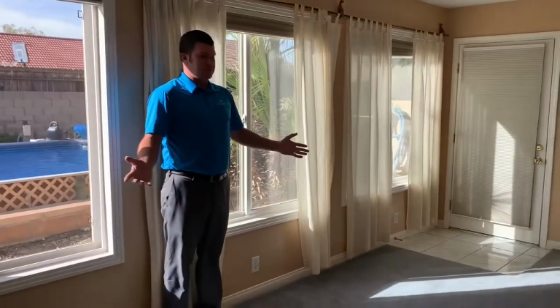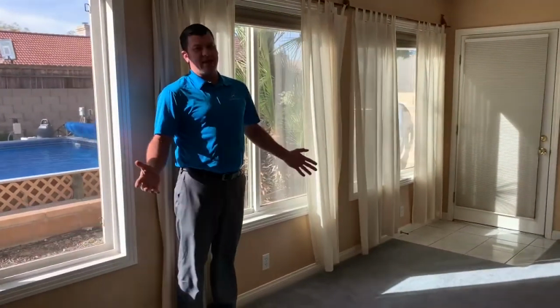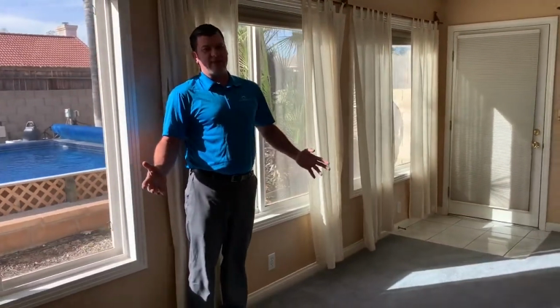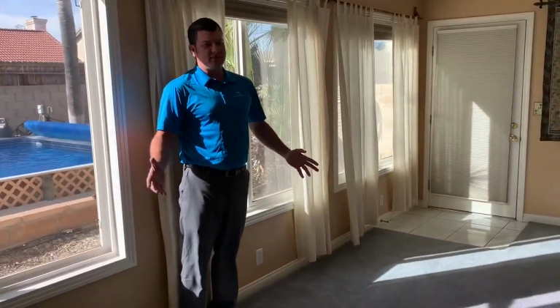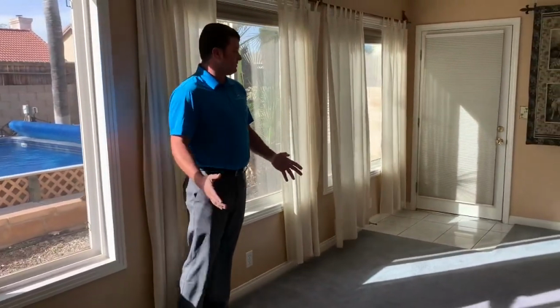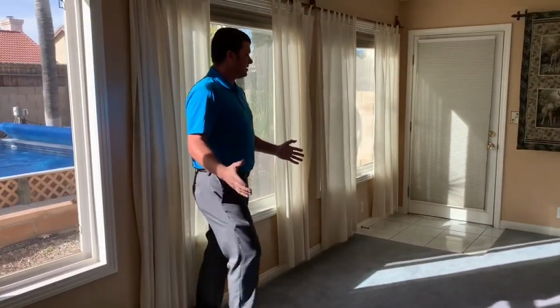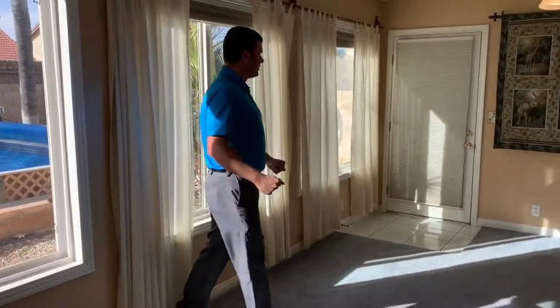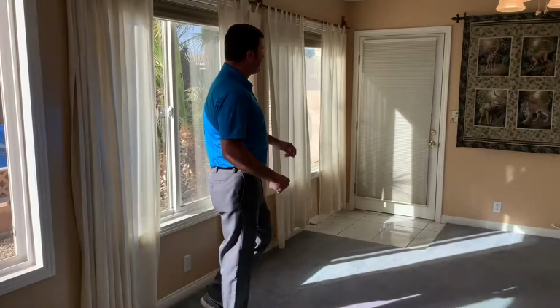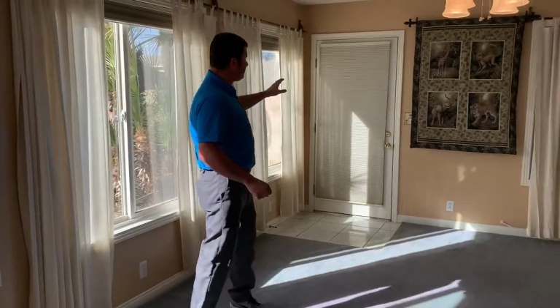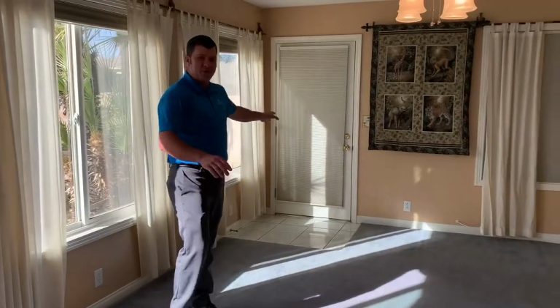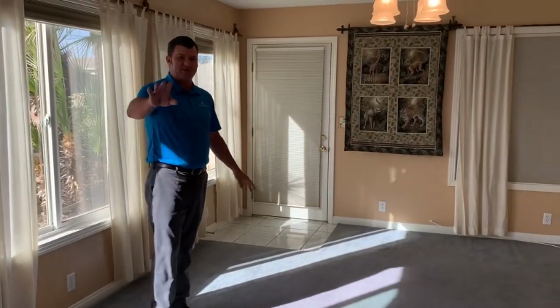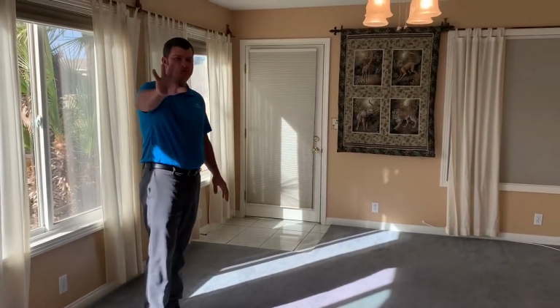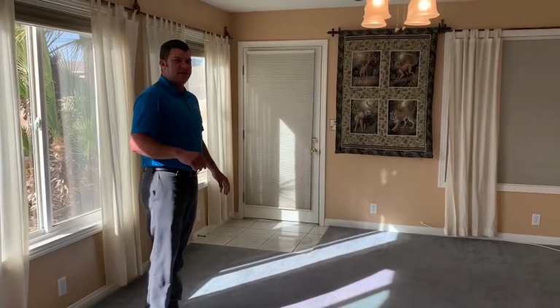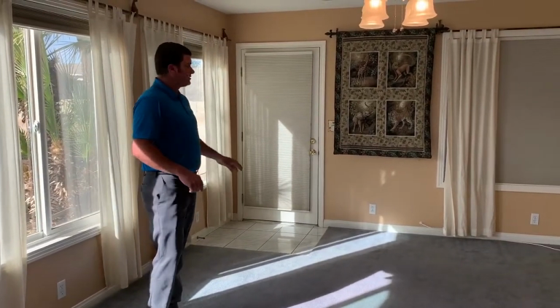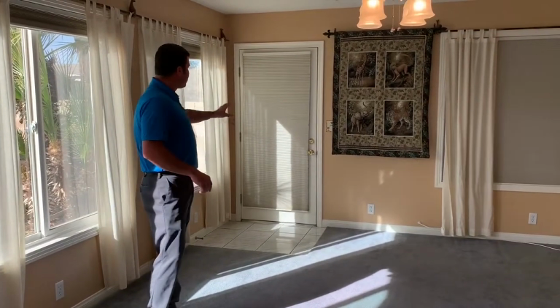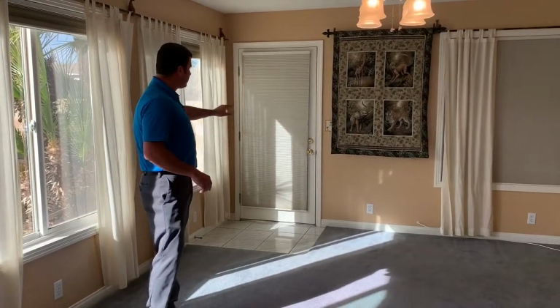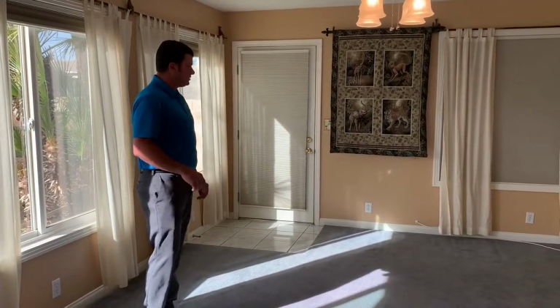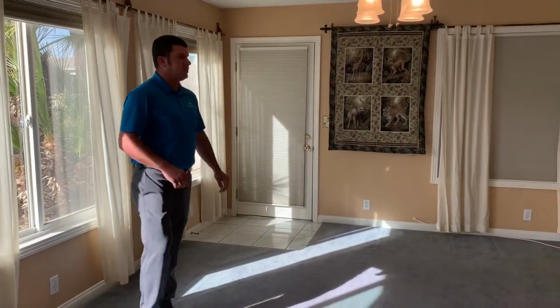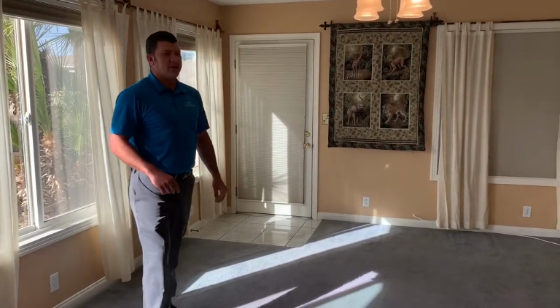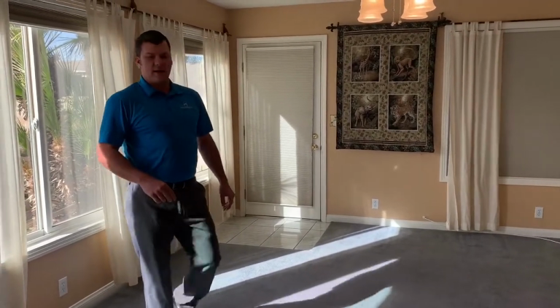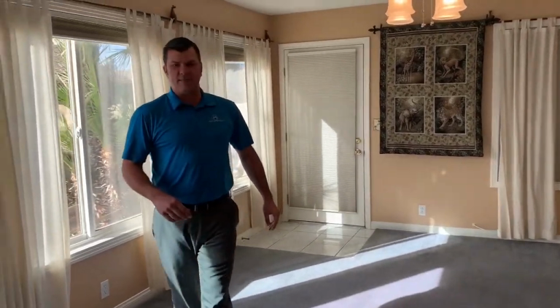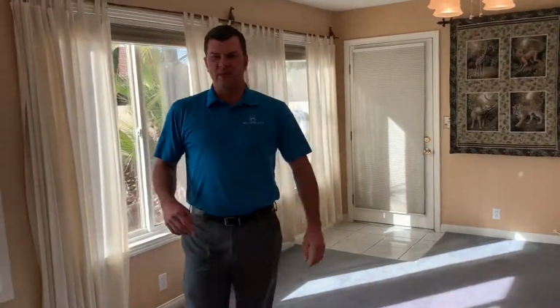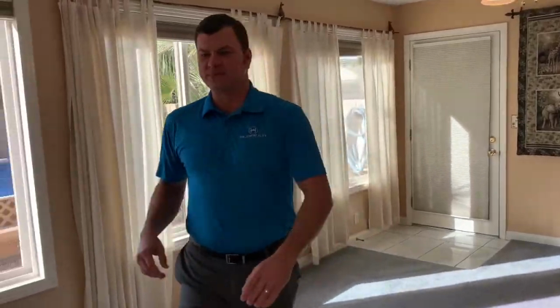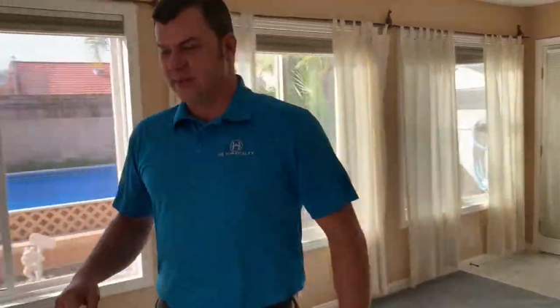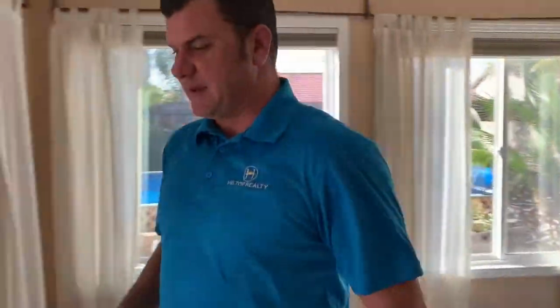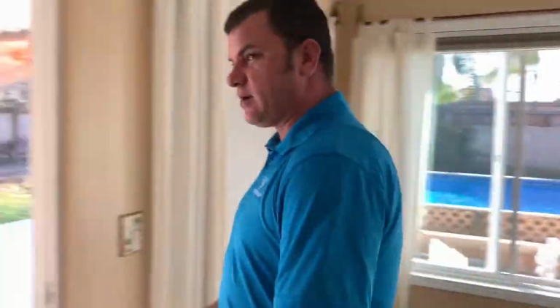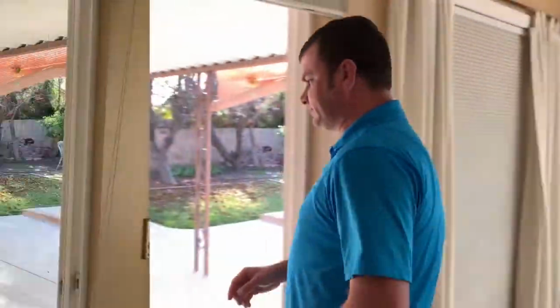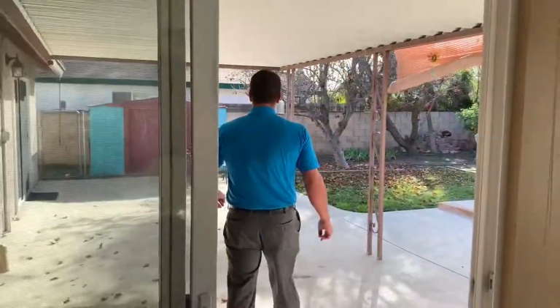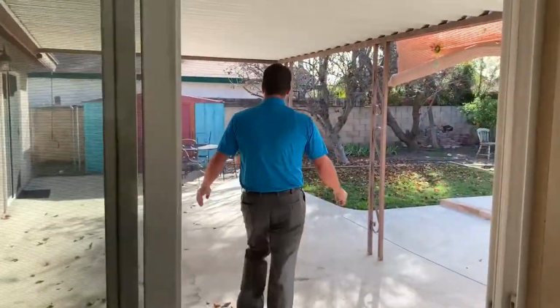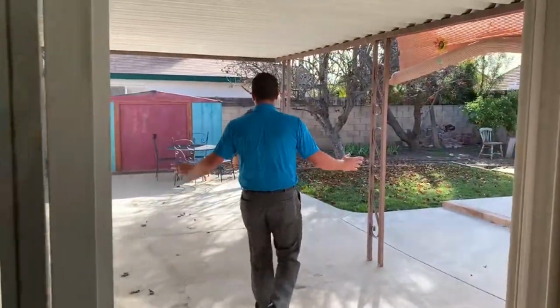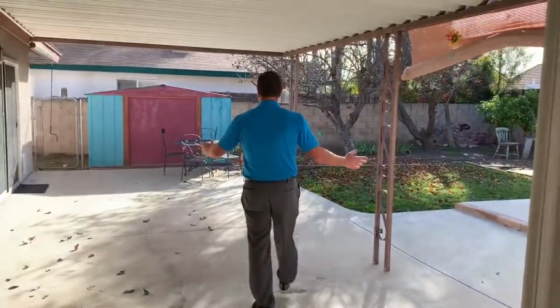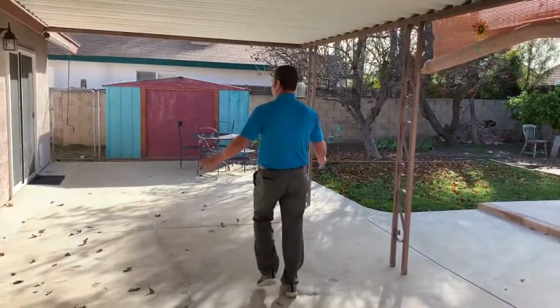This could be a man cave, this could be whatever, but it opens up in both directions. There's a sliding glass door here that opens up into the backyard to a nice covered patio.